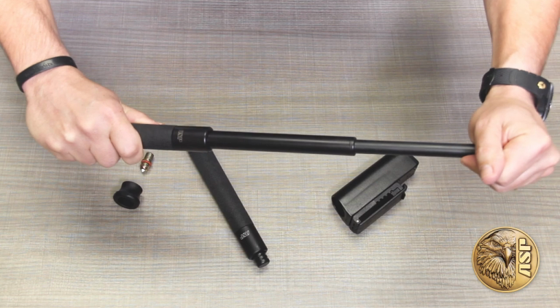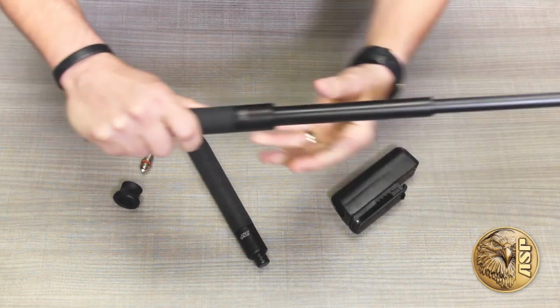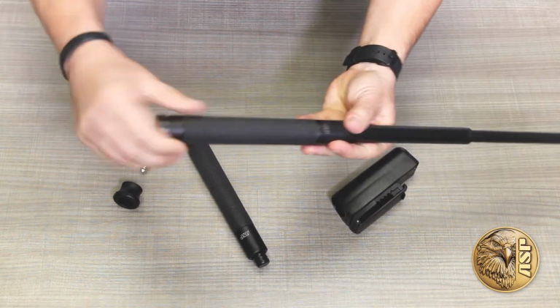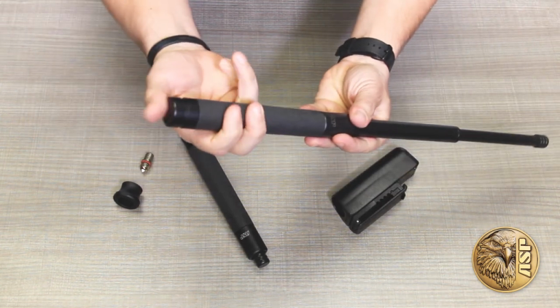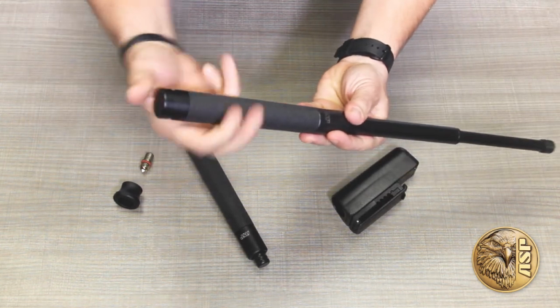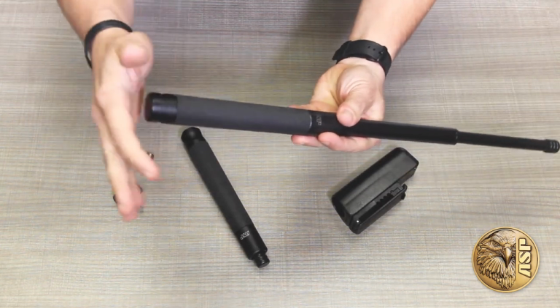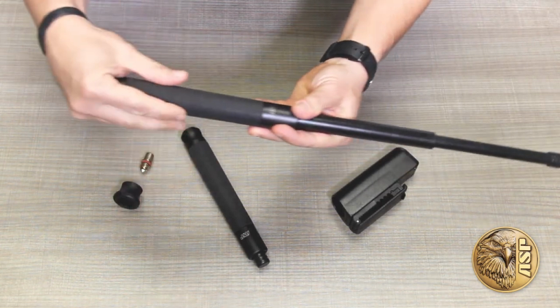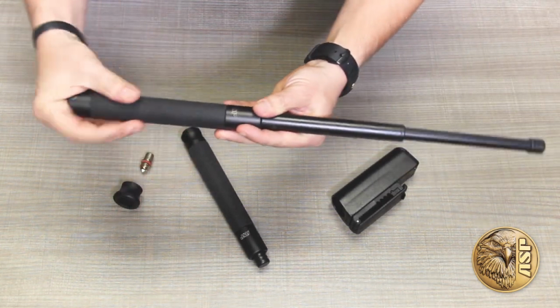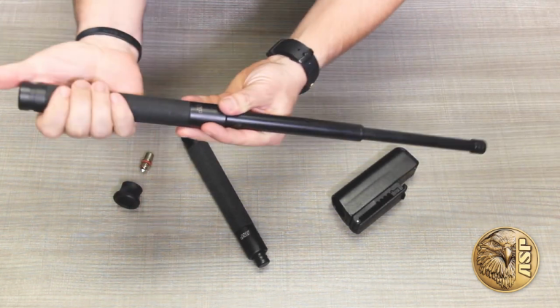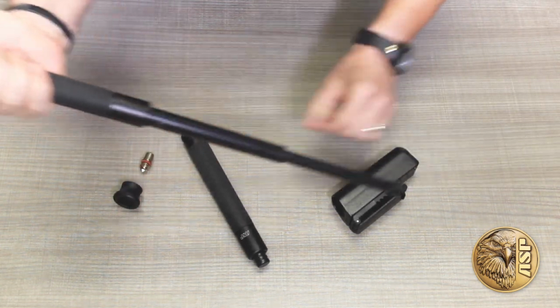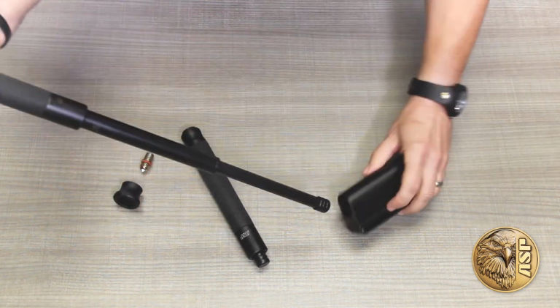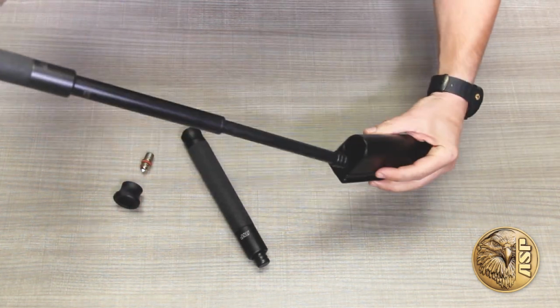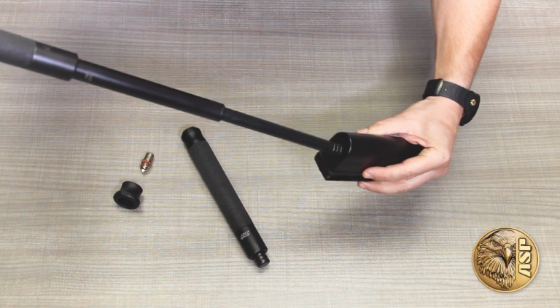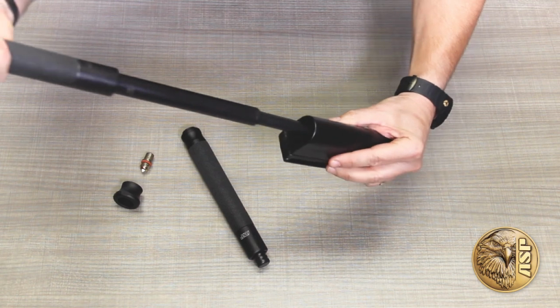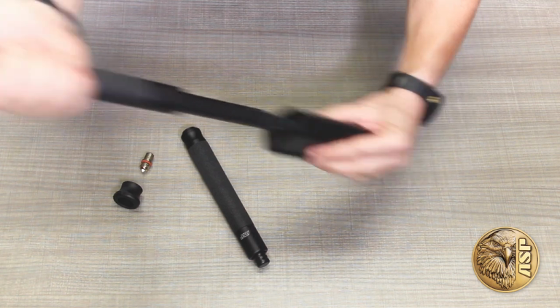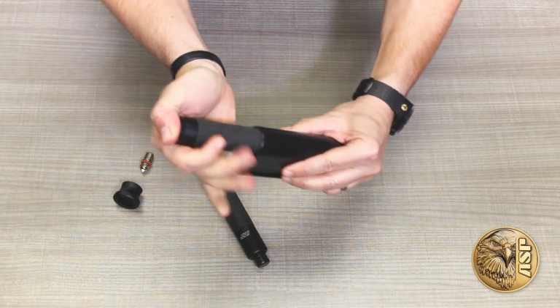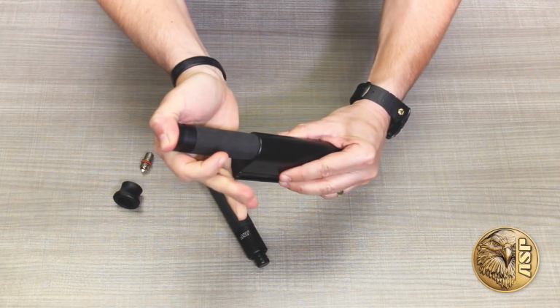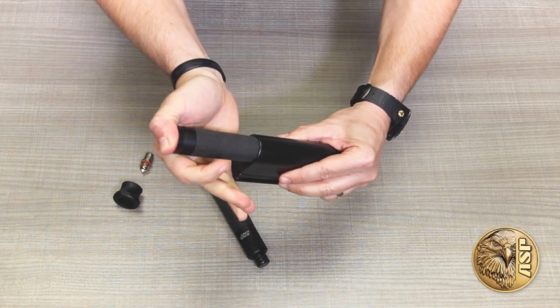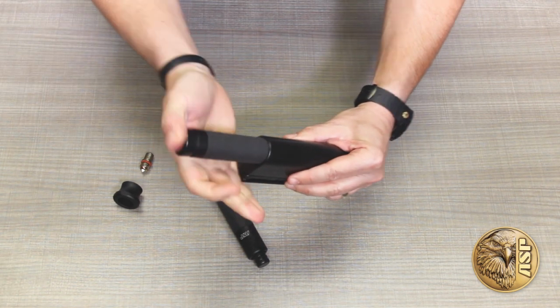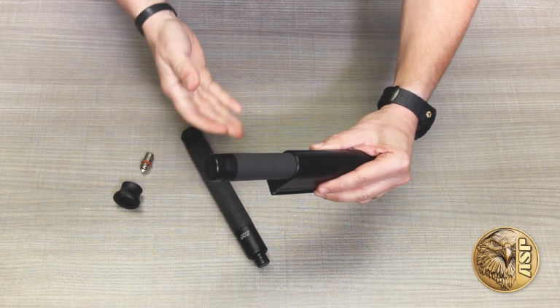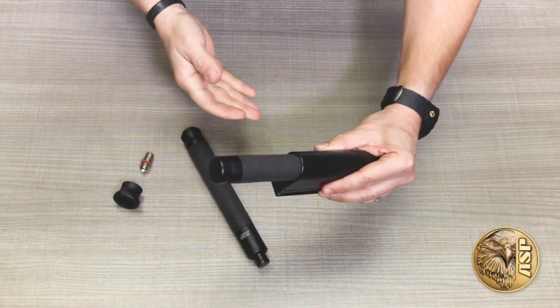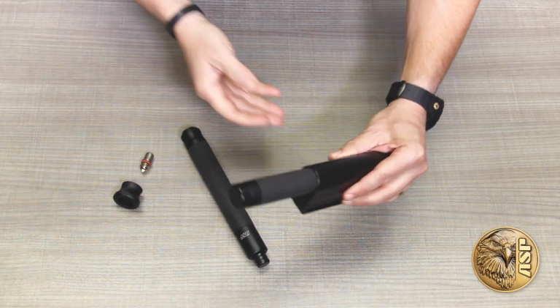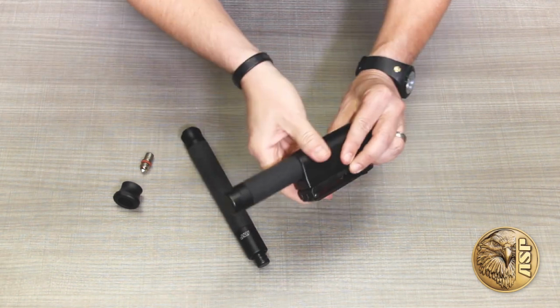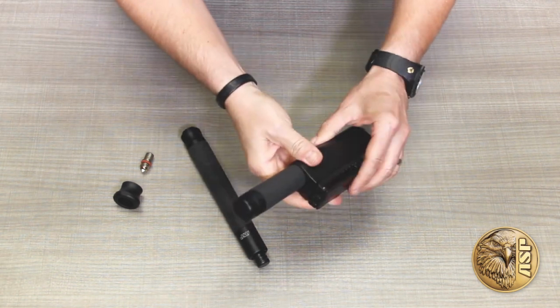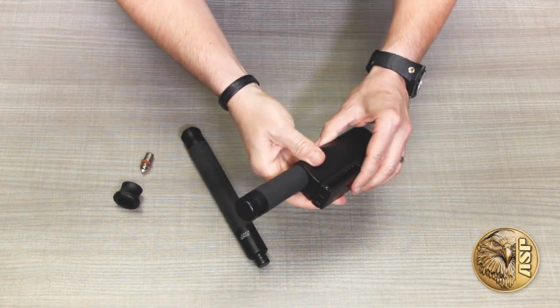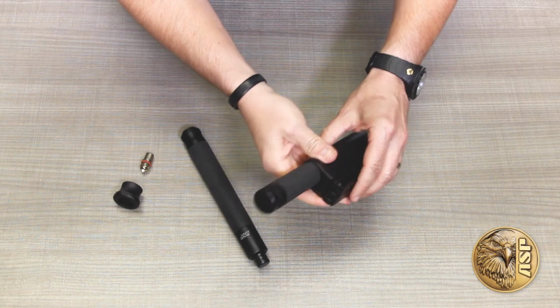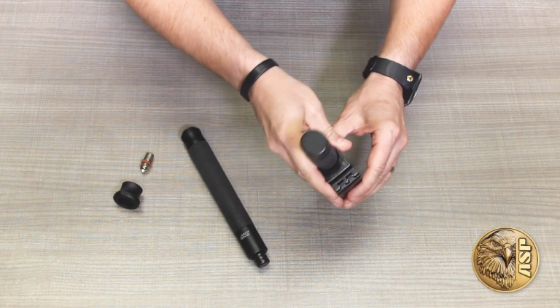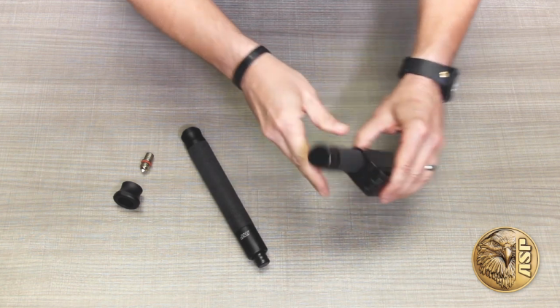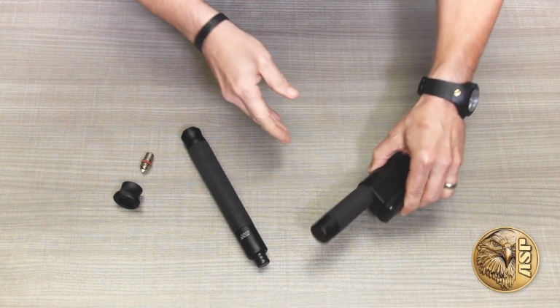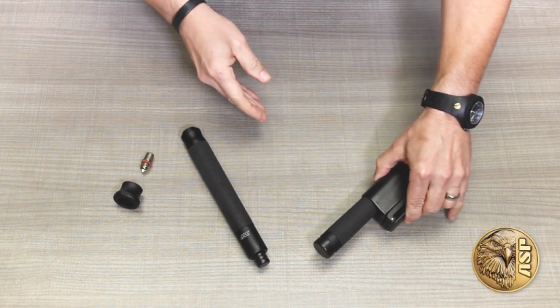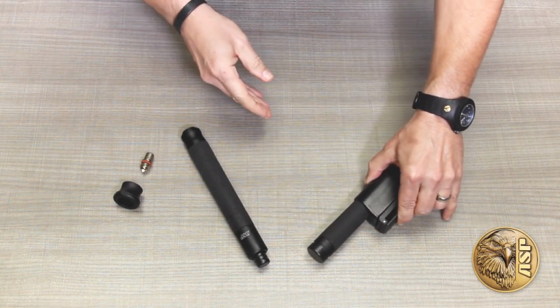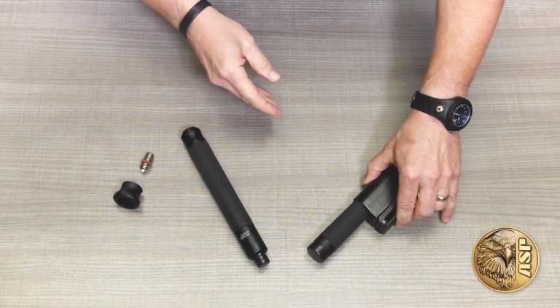To retract the baton, just push the button to disengage the locking mechanism. The Talon can be closed in the hand, against the body, or directly into the scabbard in one smooth motion. No impact is needed and should never be used to close a Talon Baton.